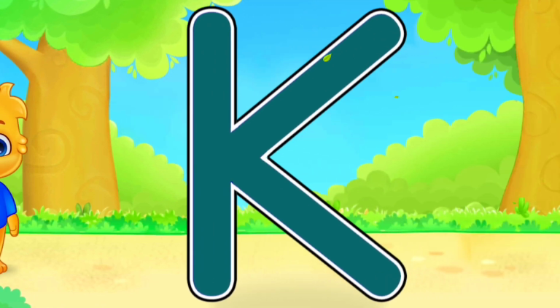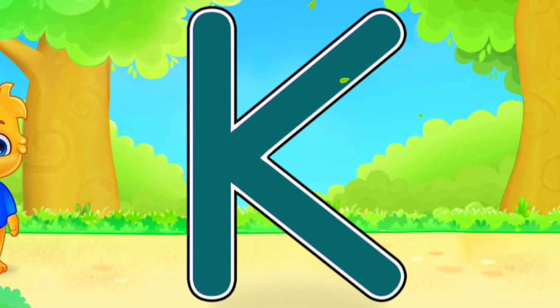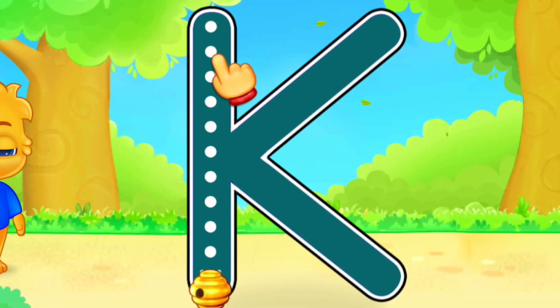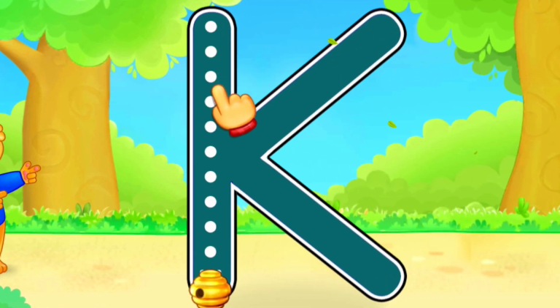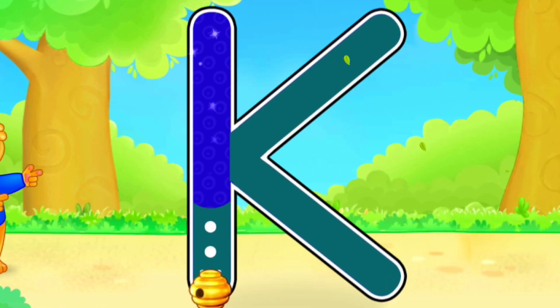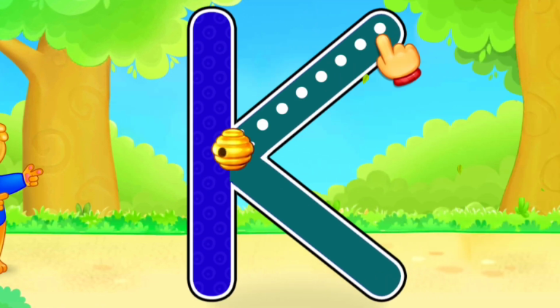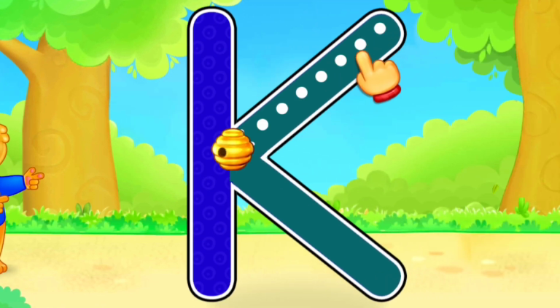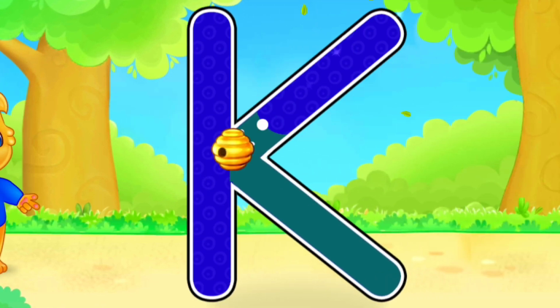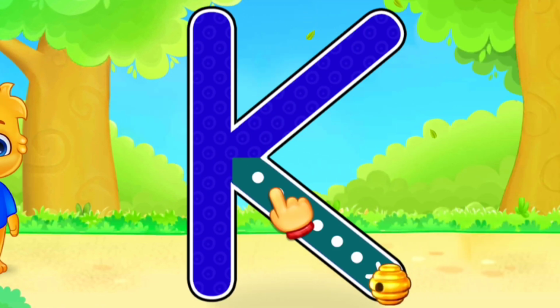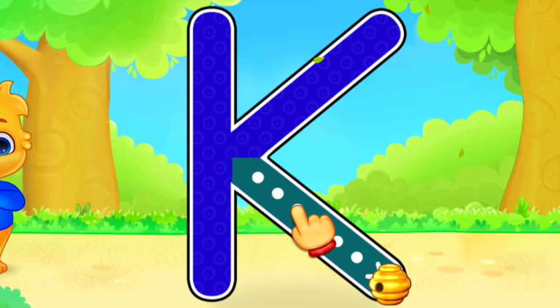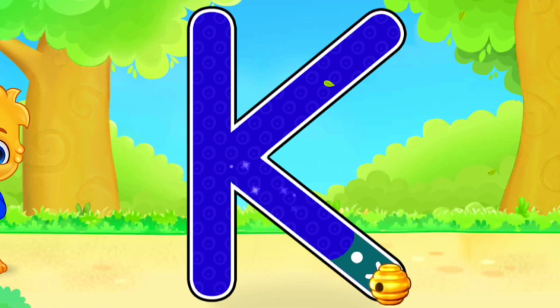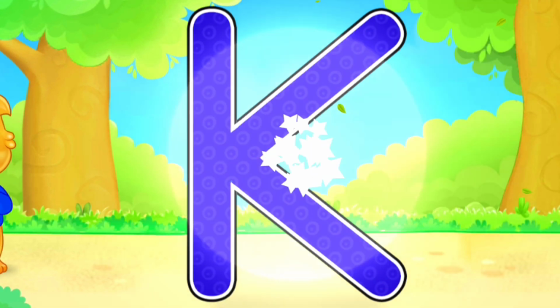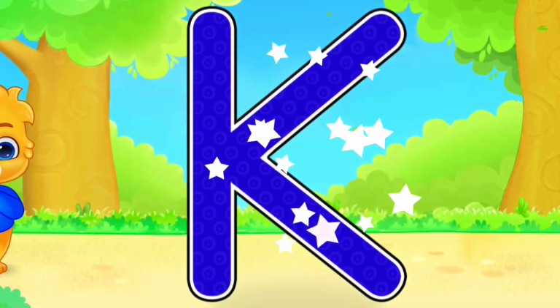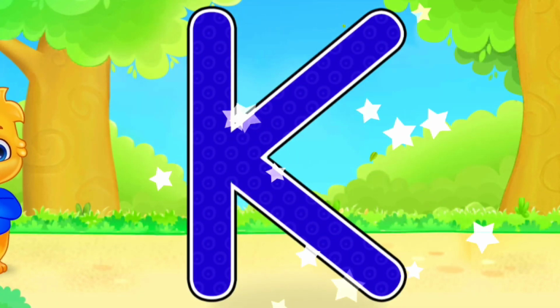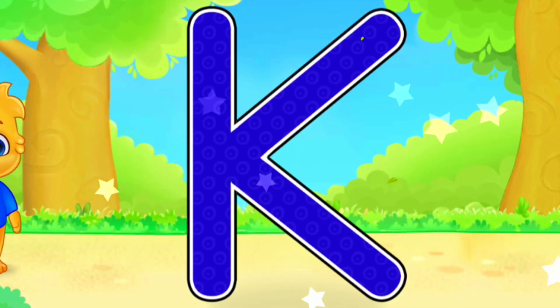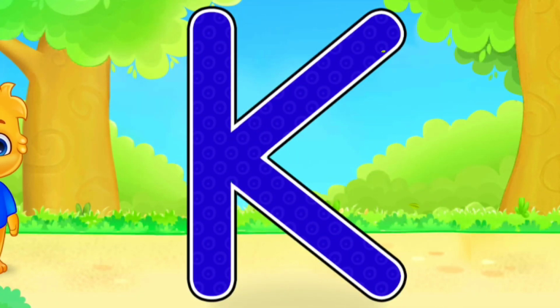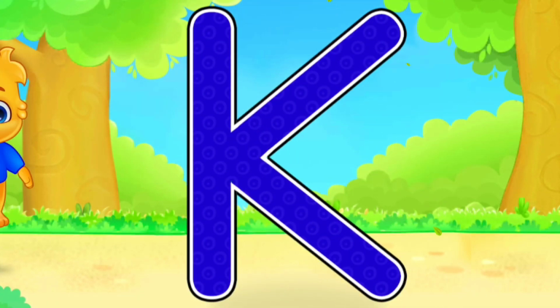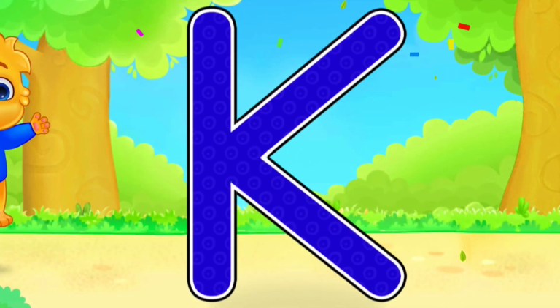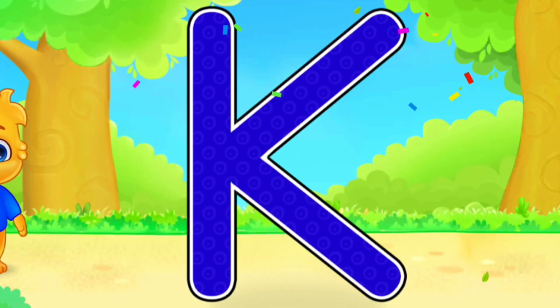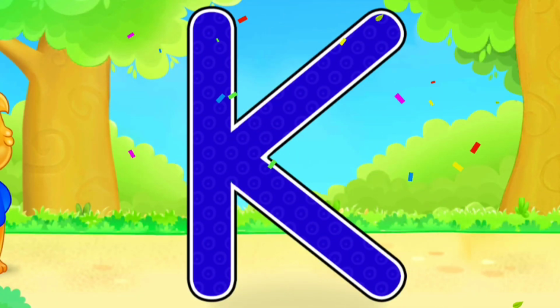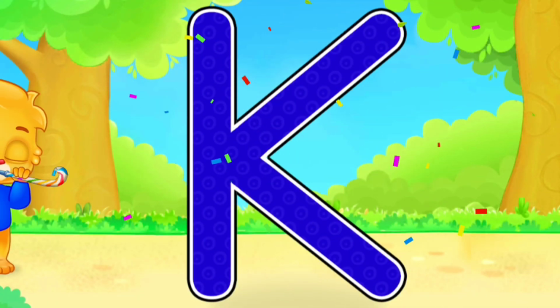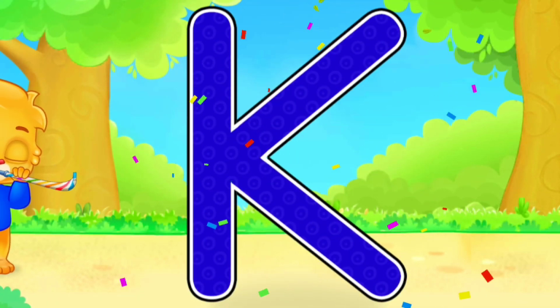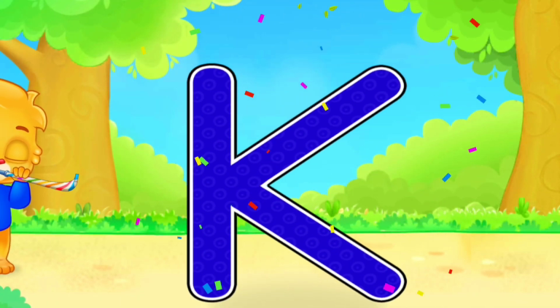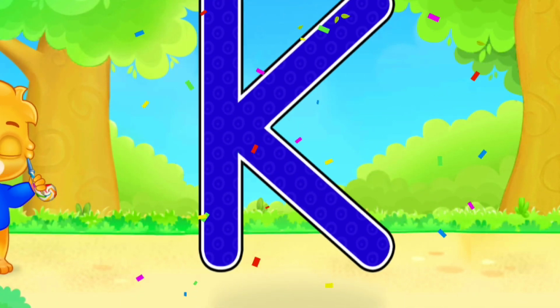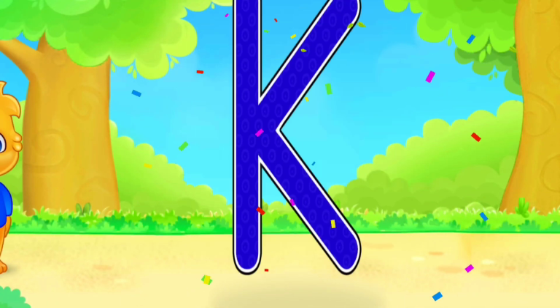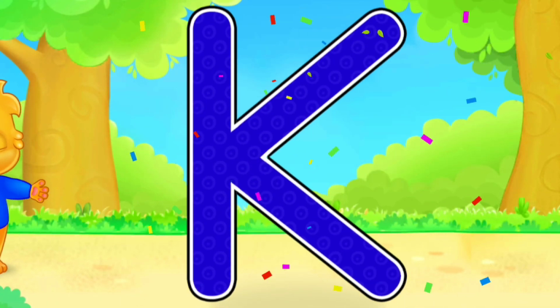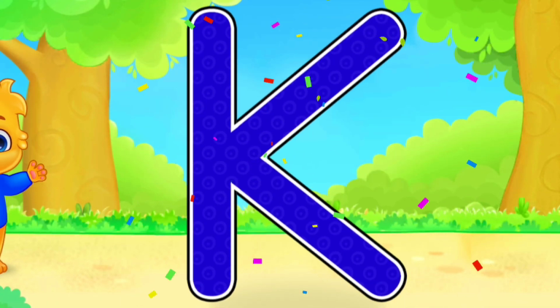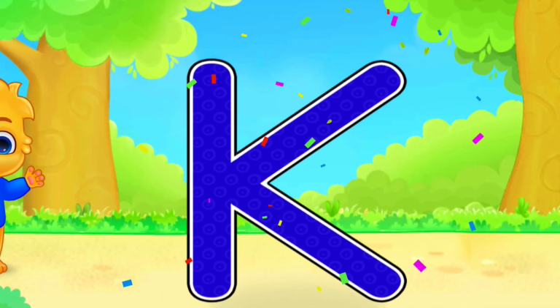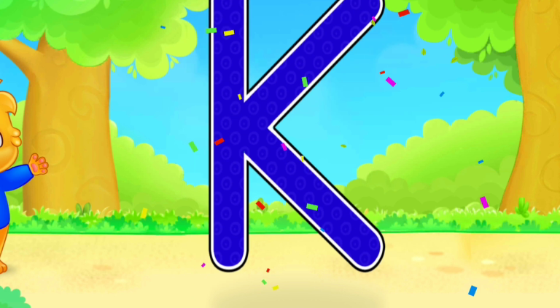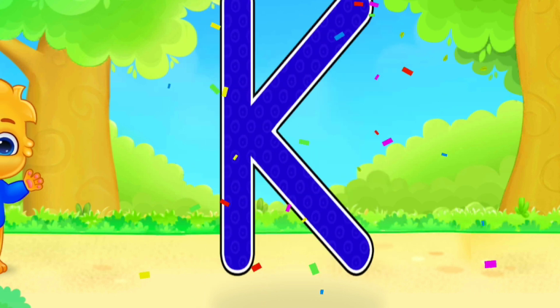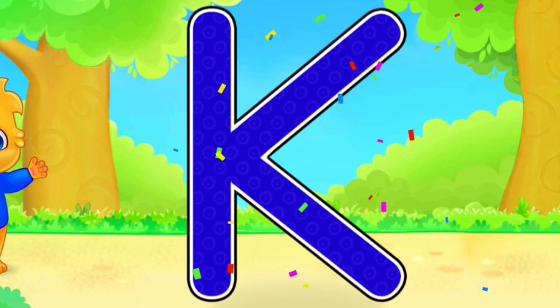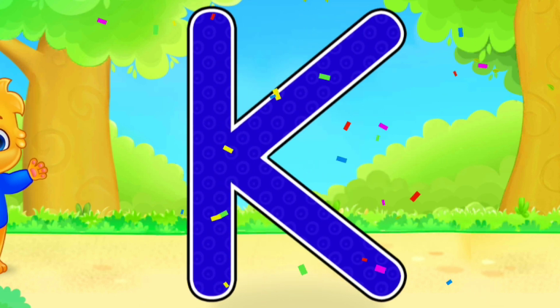K. Well done. Great! Woo-hoo! K is for Kangaroo.